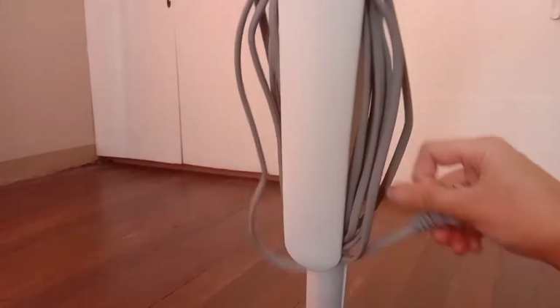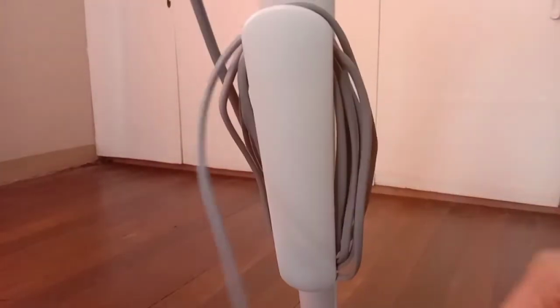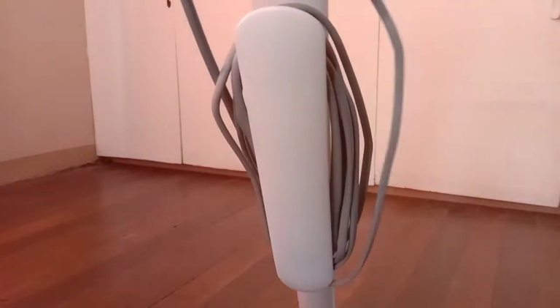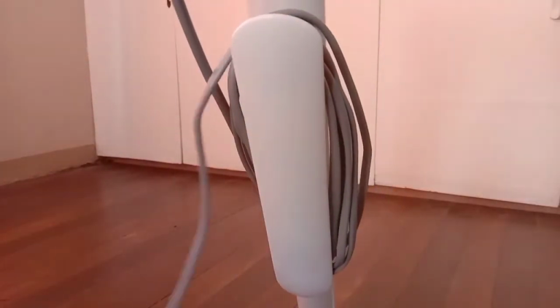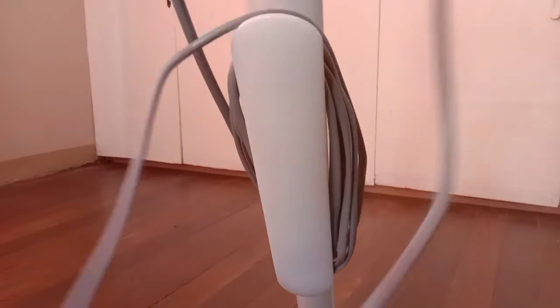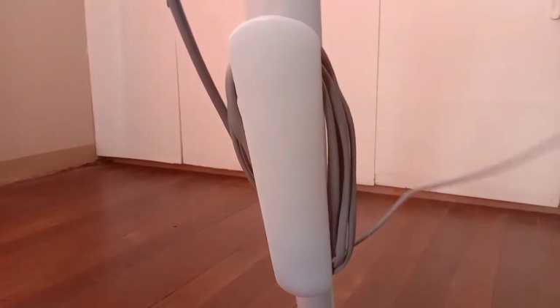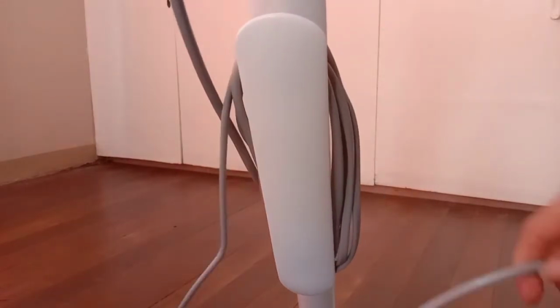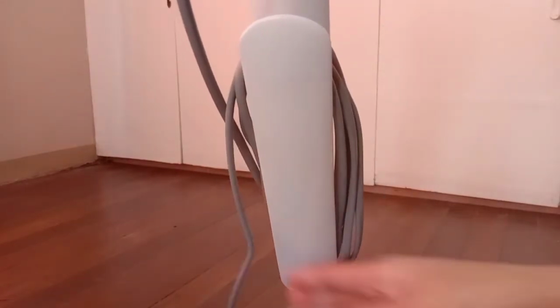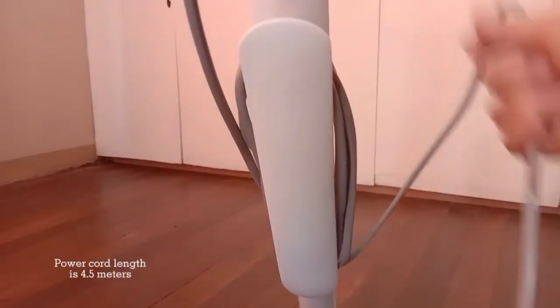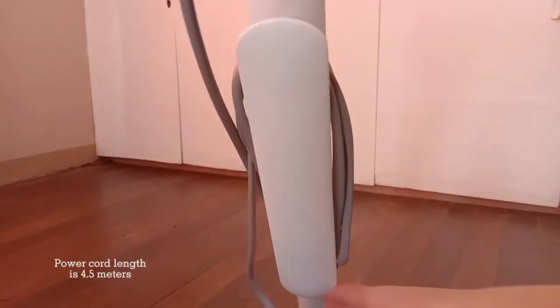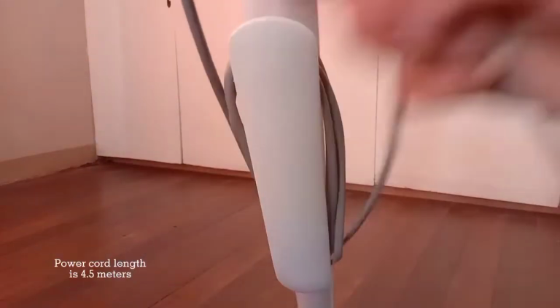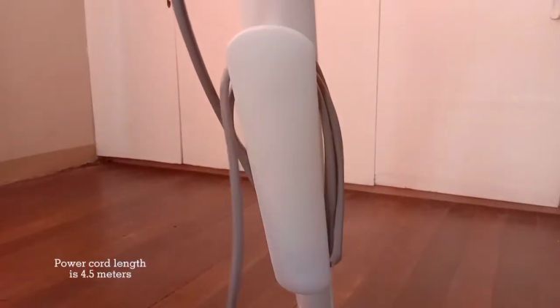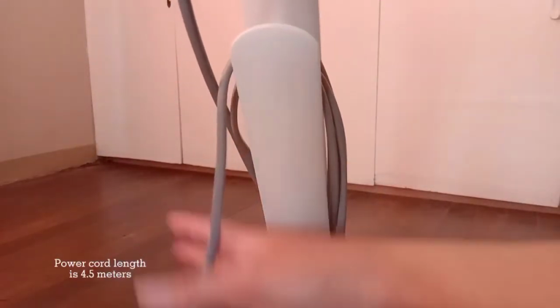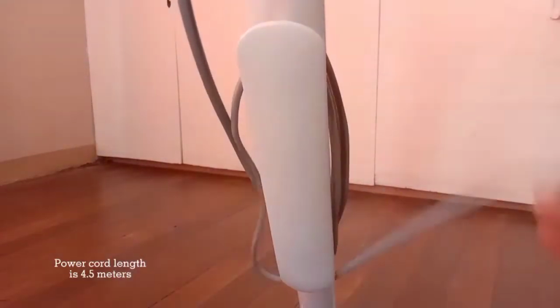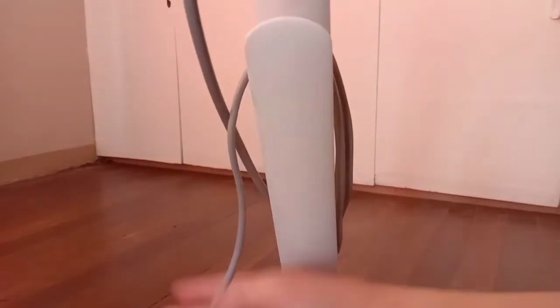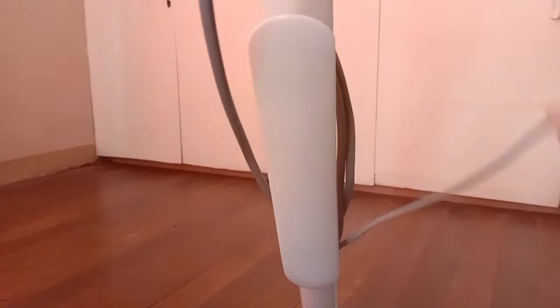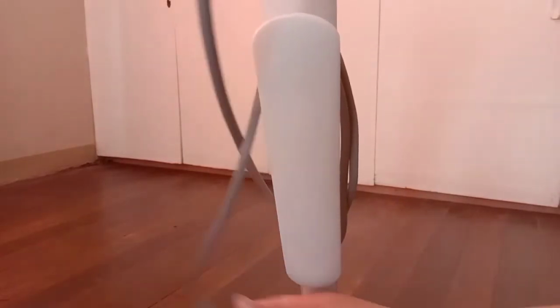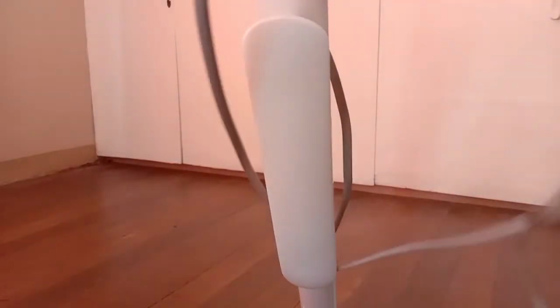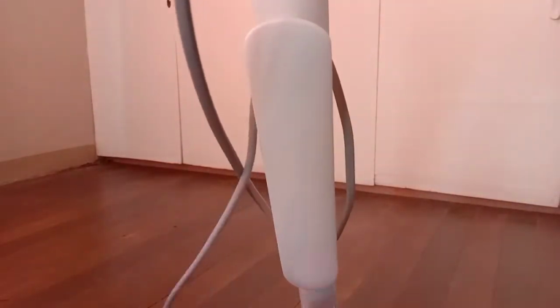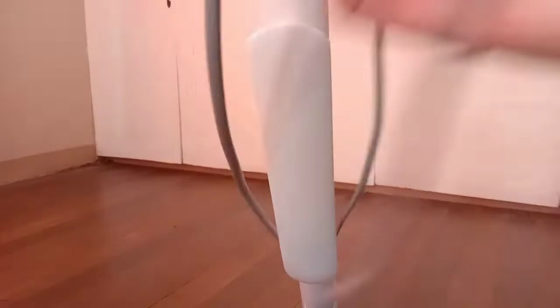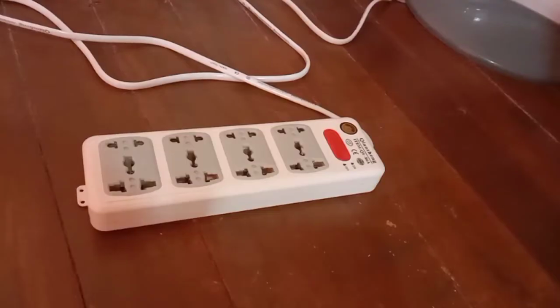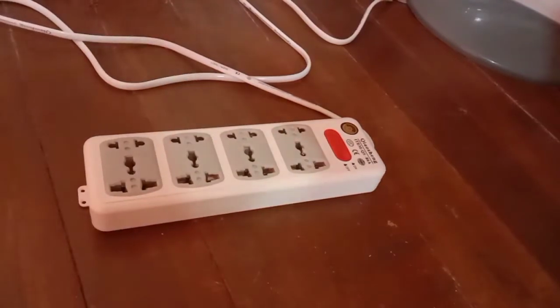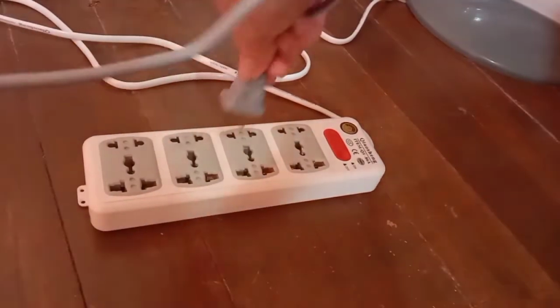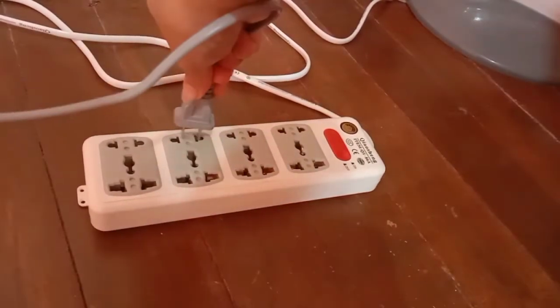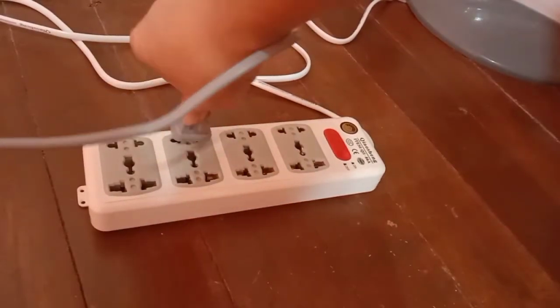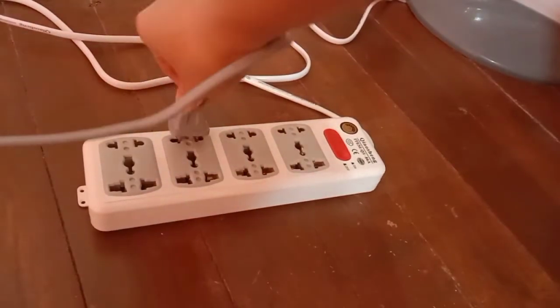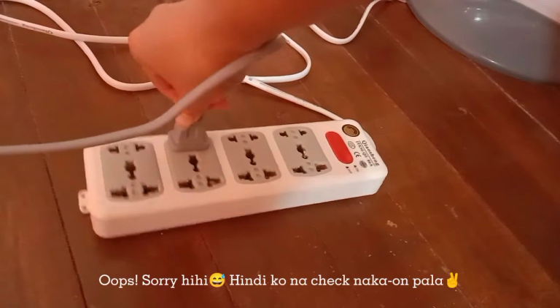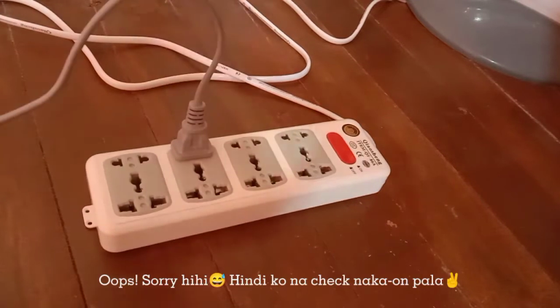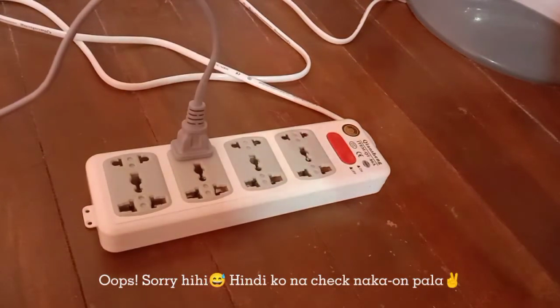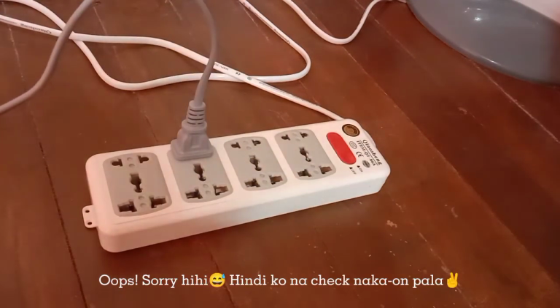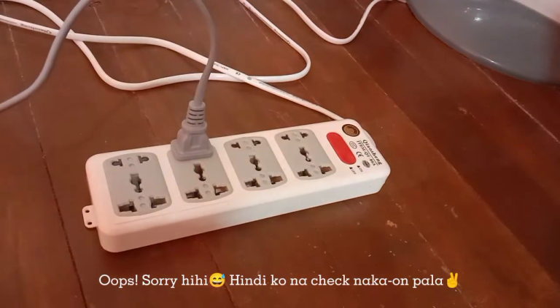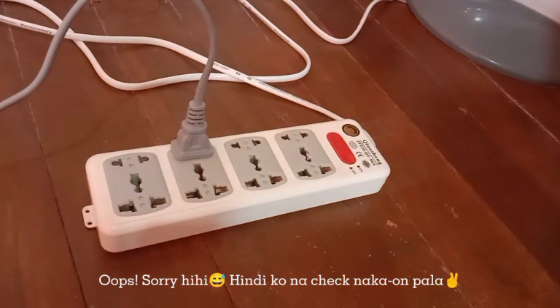This 600-watt 2-in-1 handheld vacuum cleaner has a 4.5-meter power cord, which you can secure to the wire reel and snap into the tube. You can plug this into a 220-volt outlet.